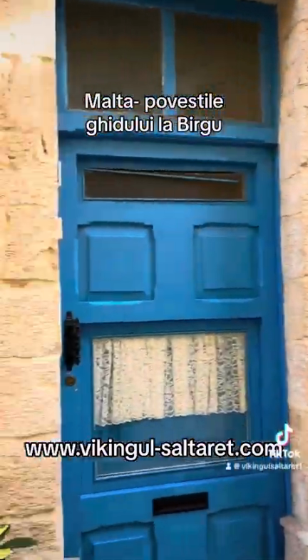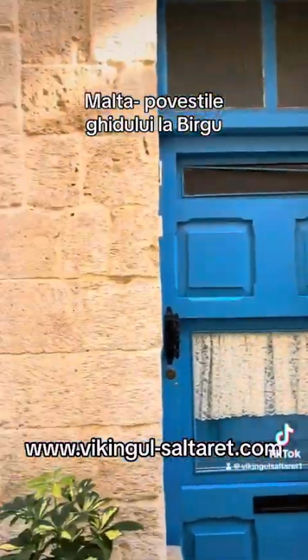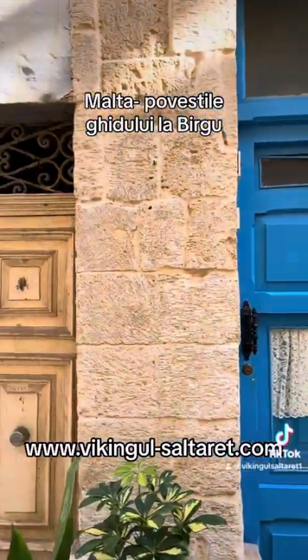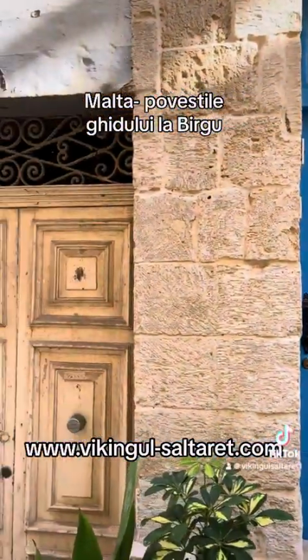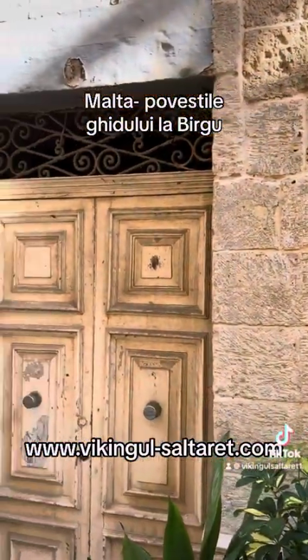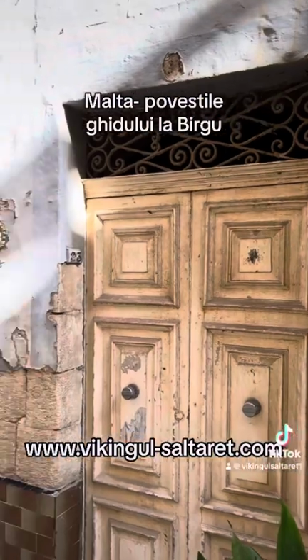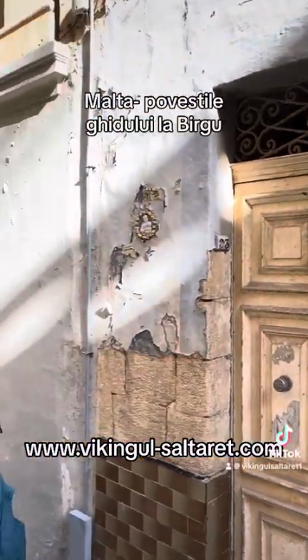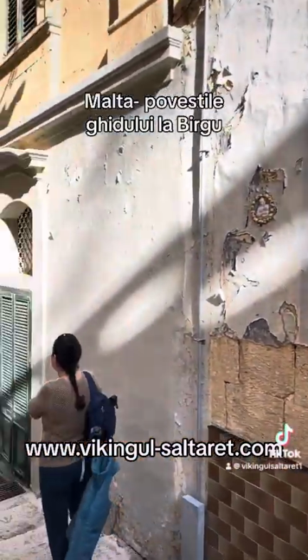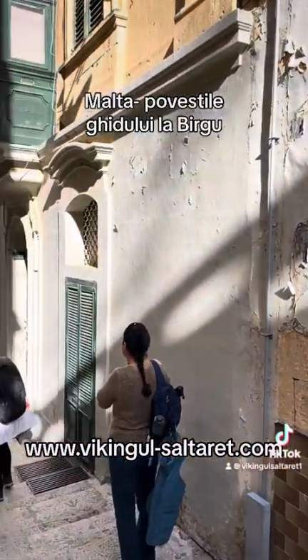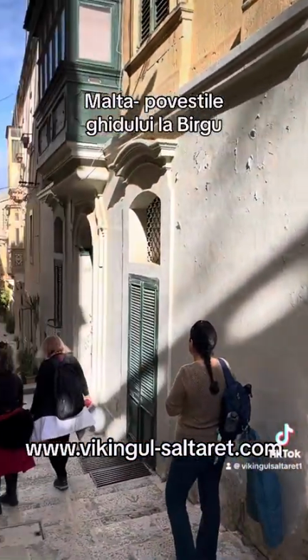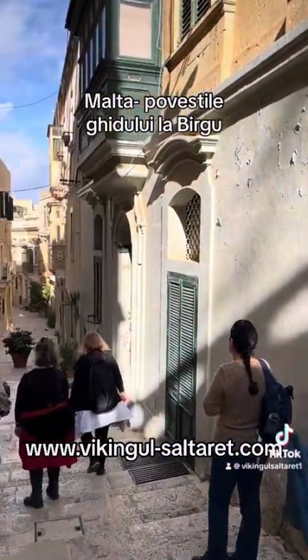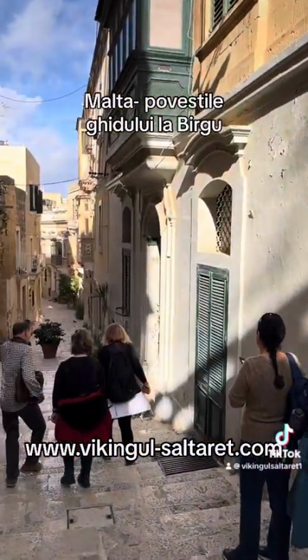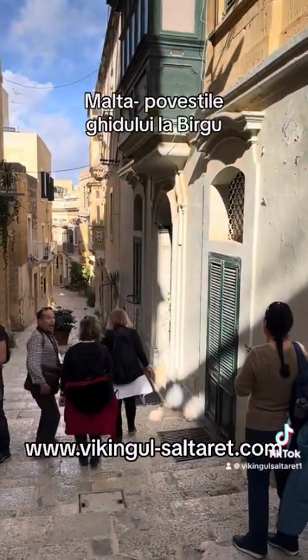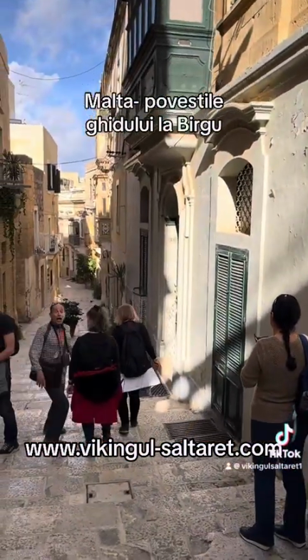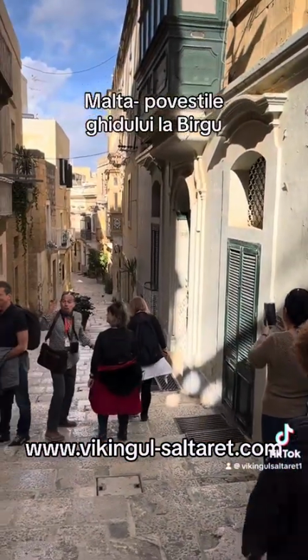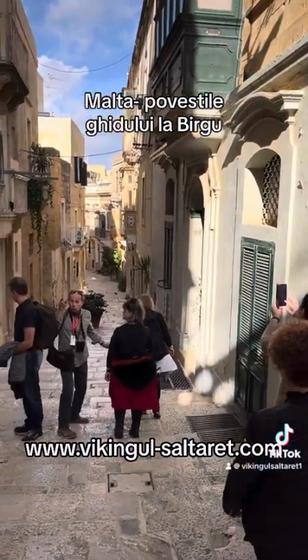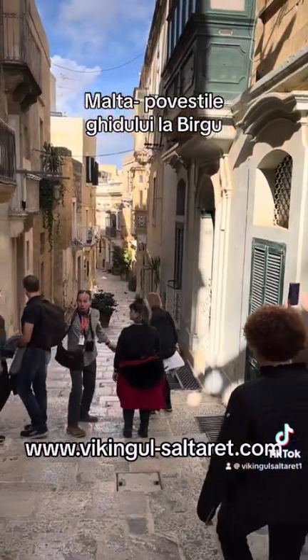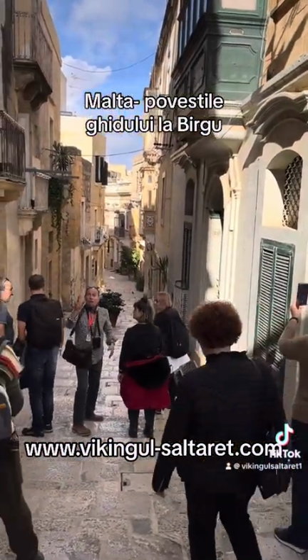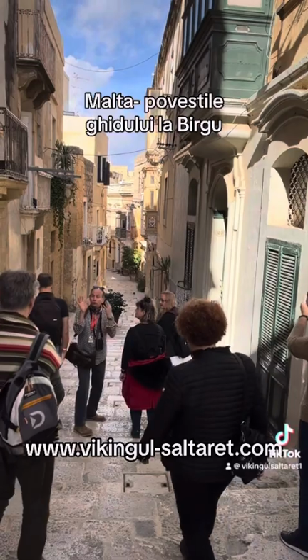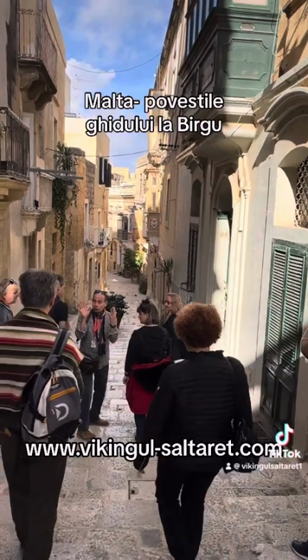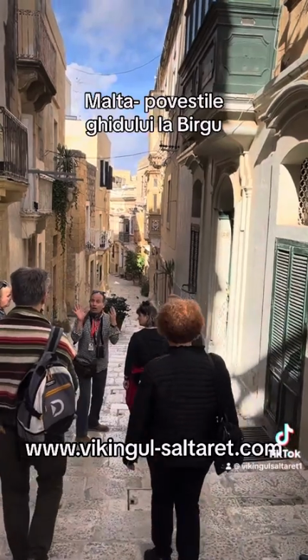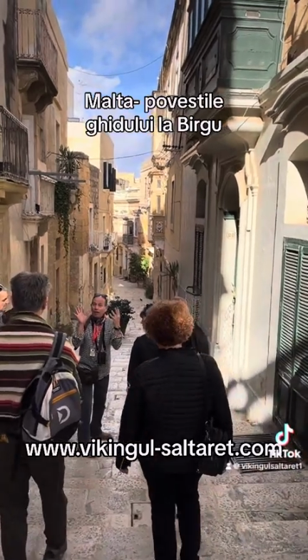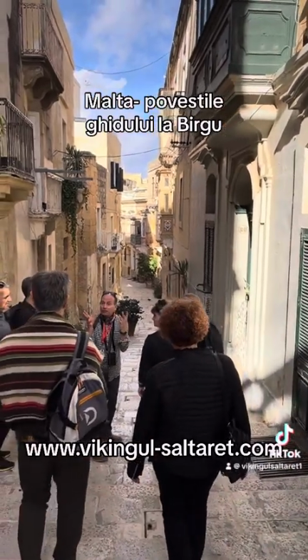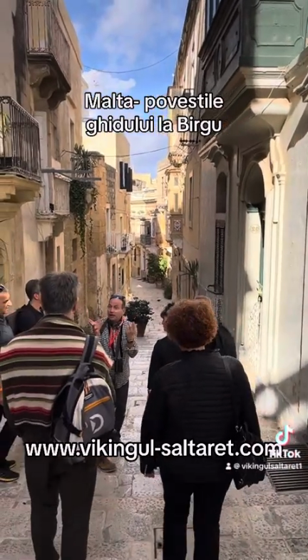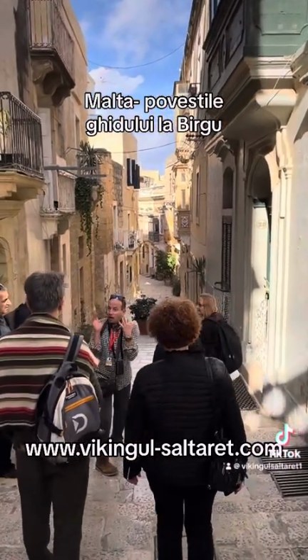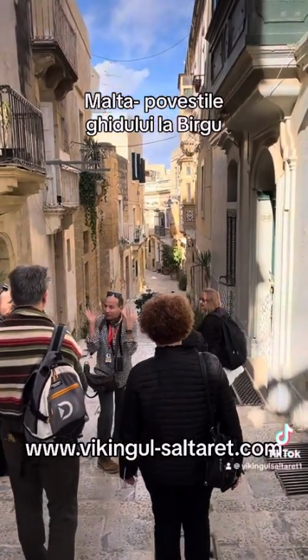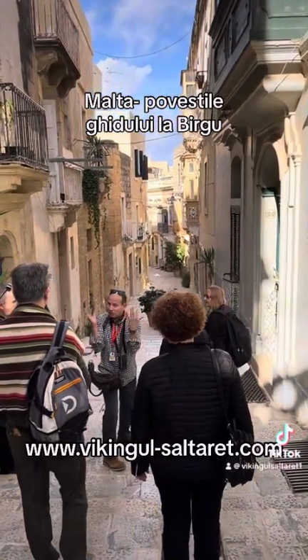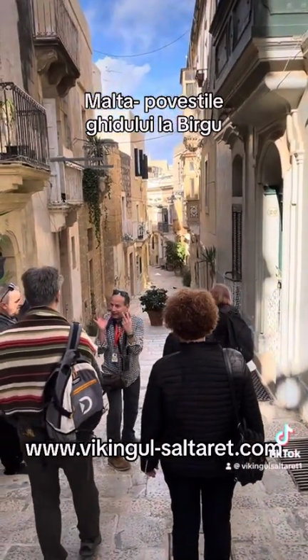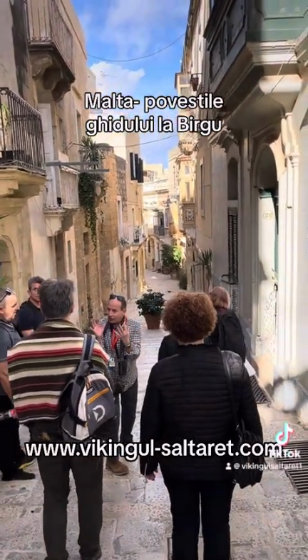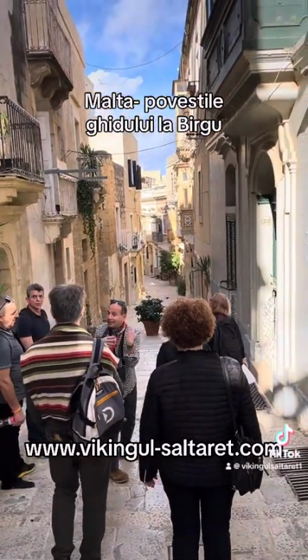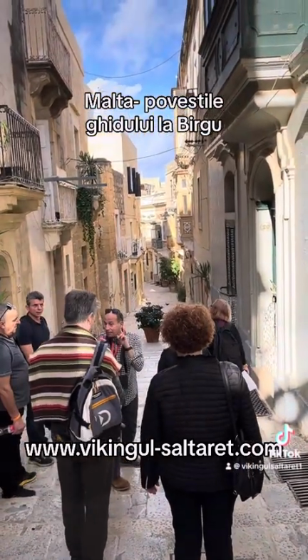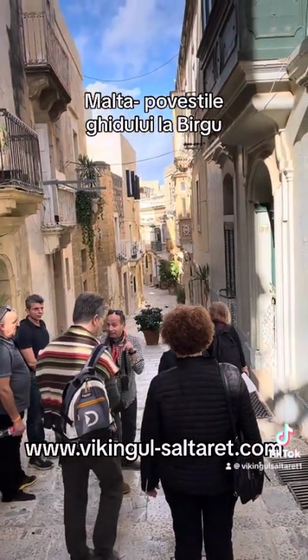Now stay a bit quiet. I want to show you a Maltese house — a typically Maltese house — and explain something.